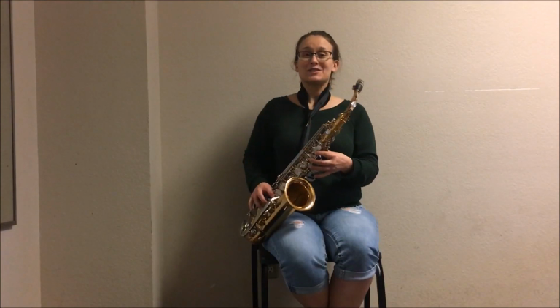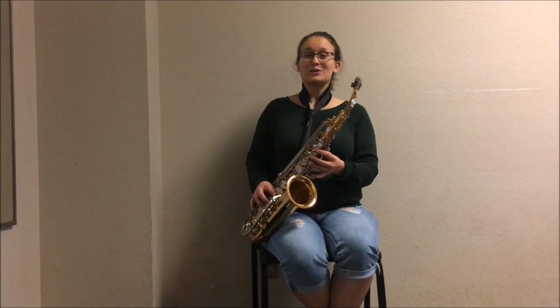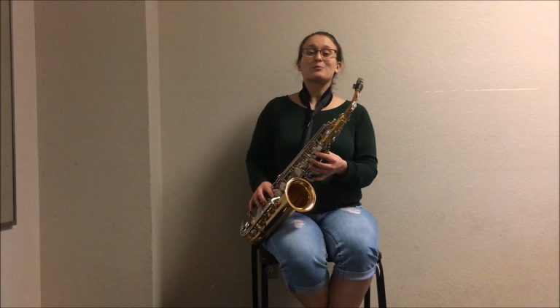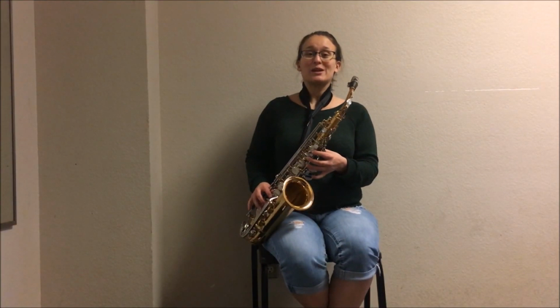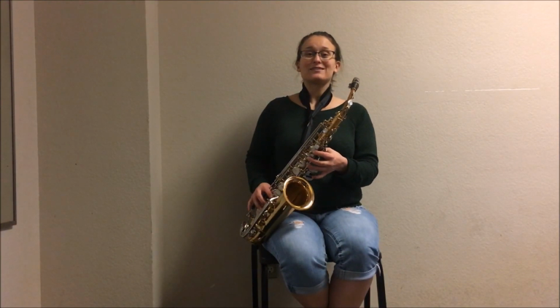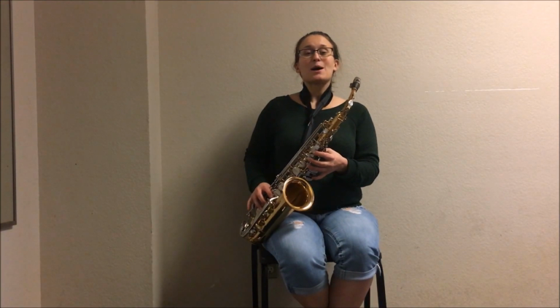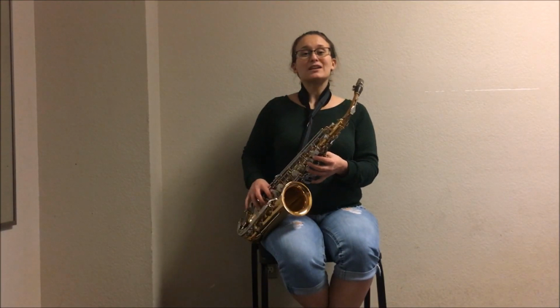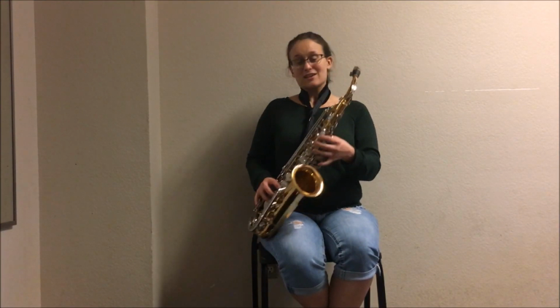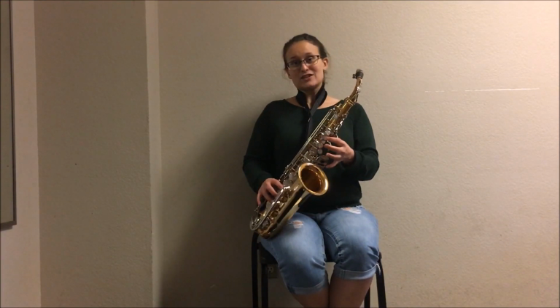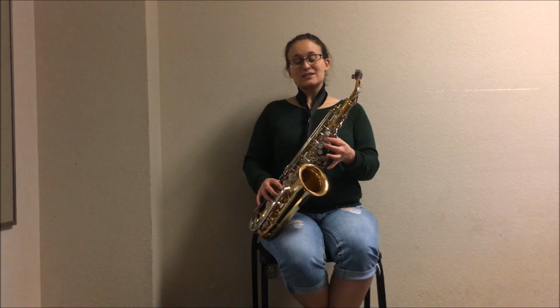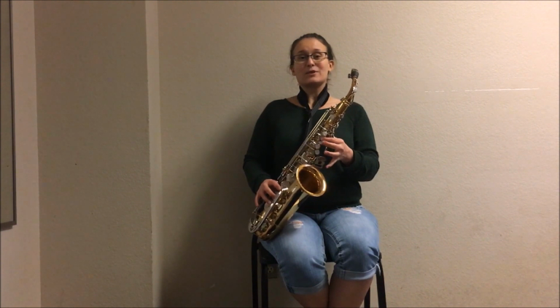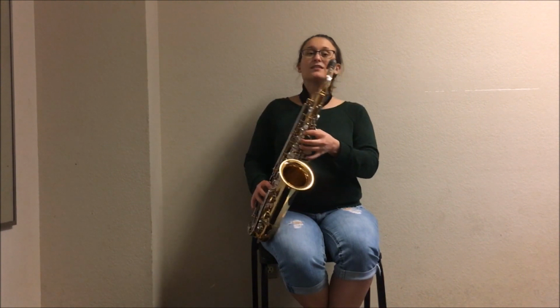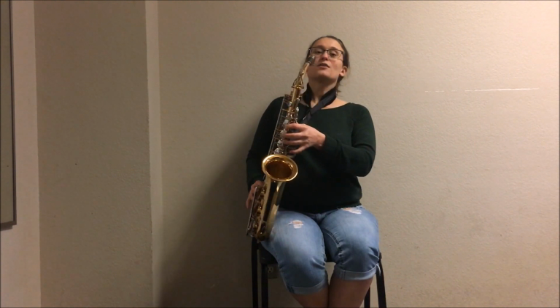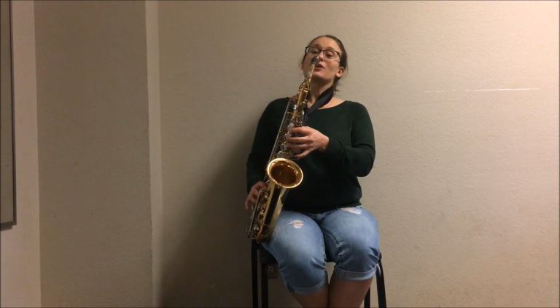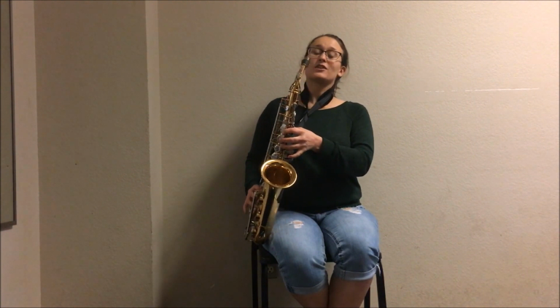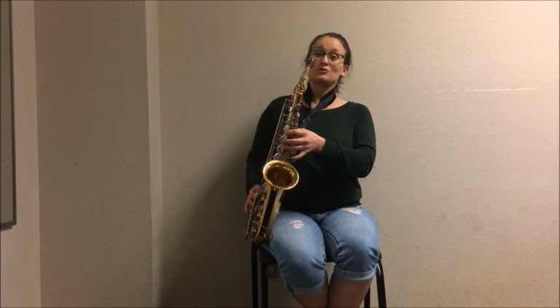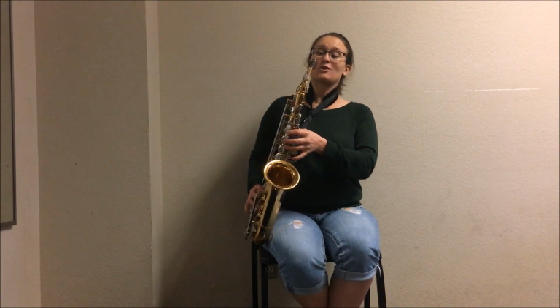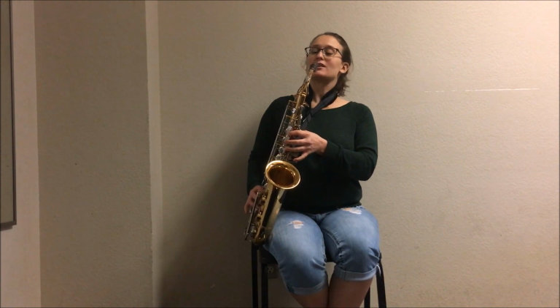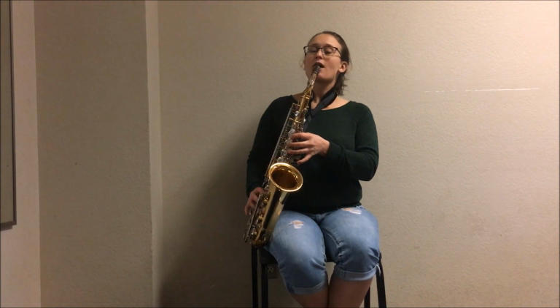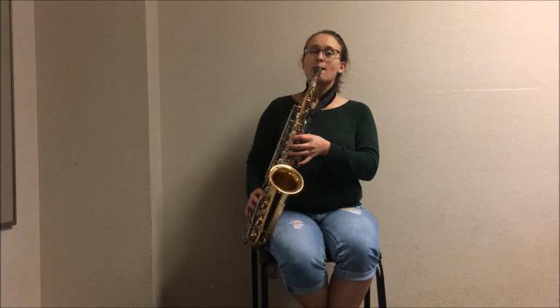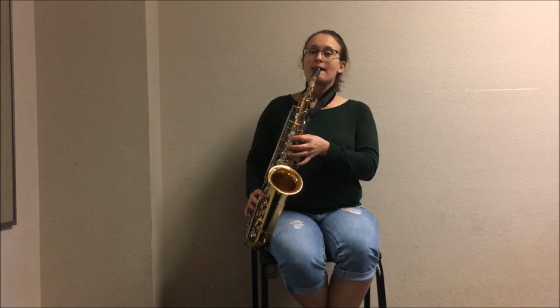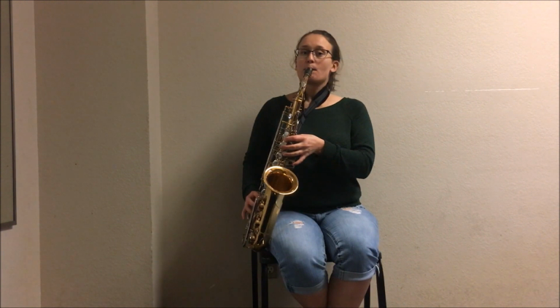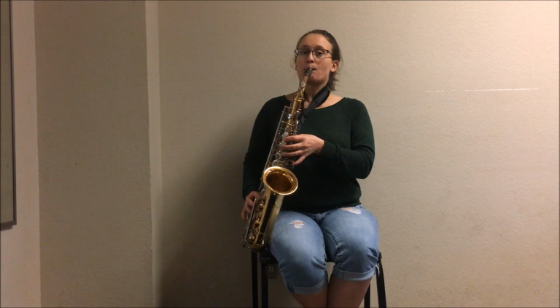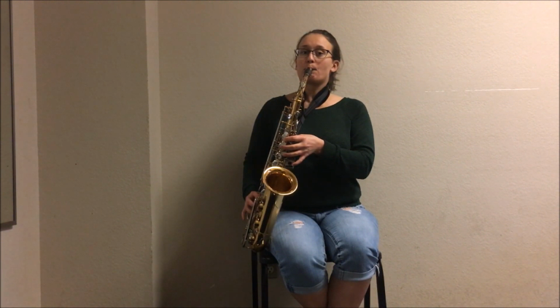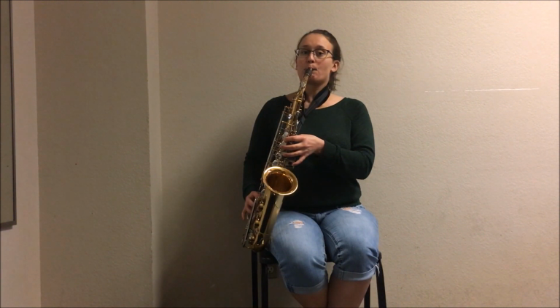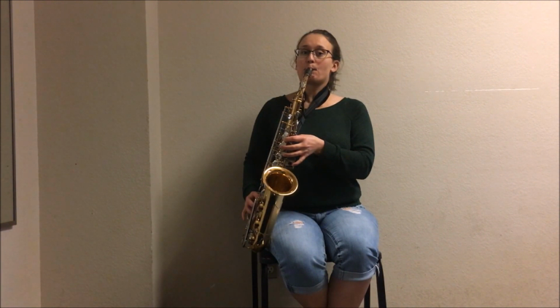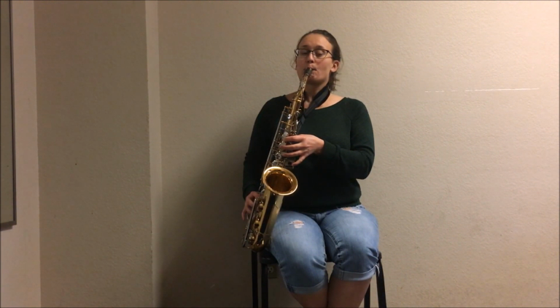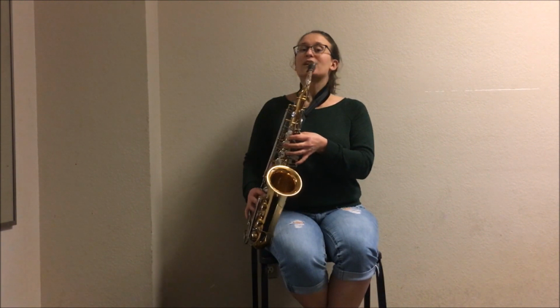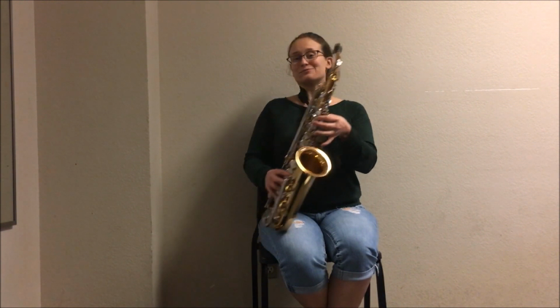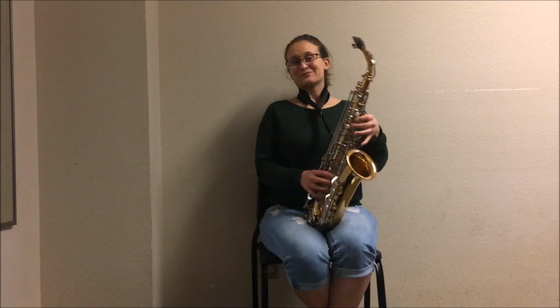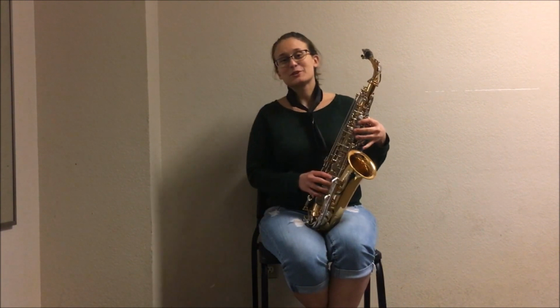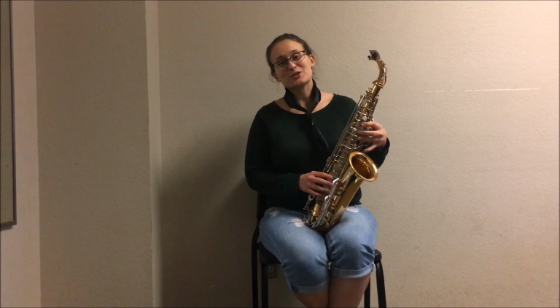Today you're going to learn how to play a B. A B is left hand, top key, with the rest of the fingers just resting over the keys. Congratulations!